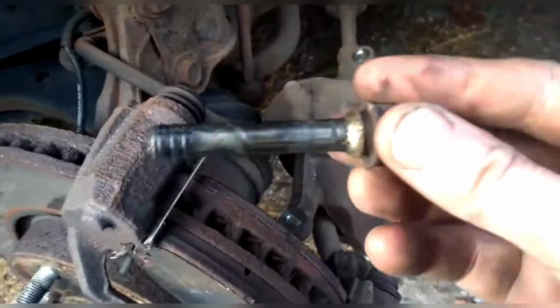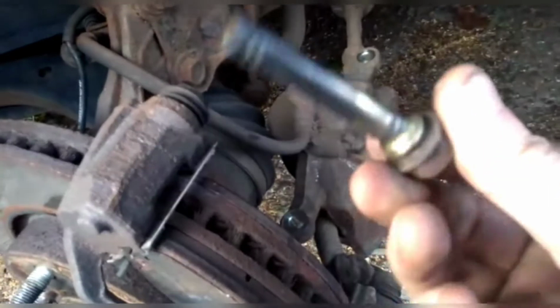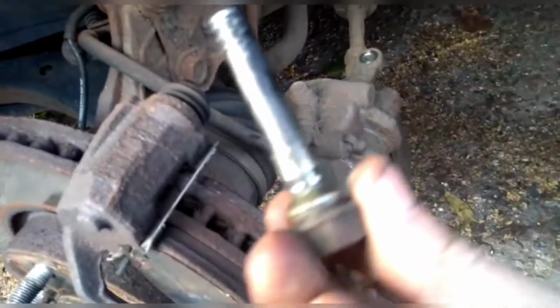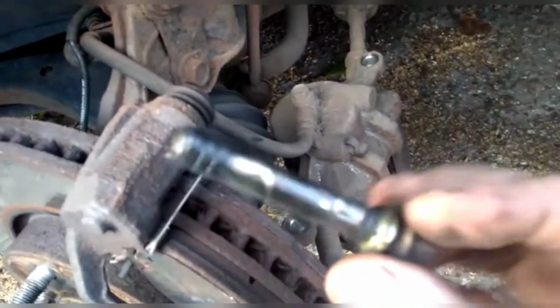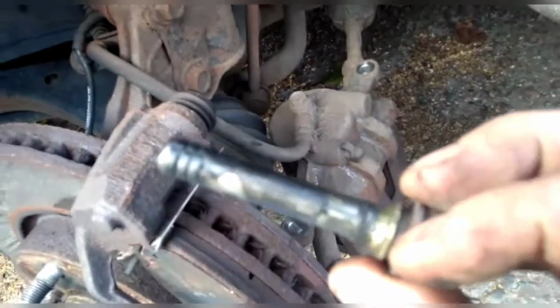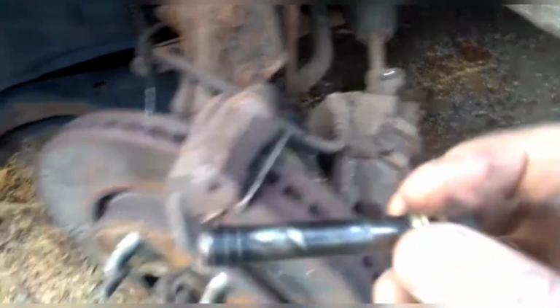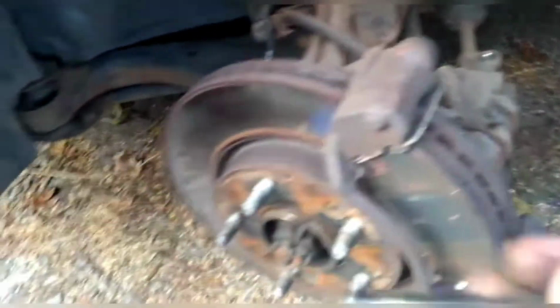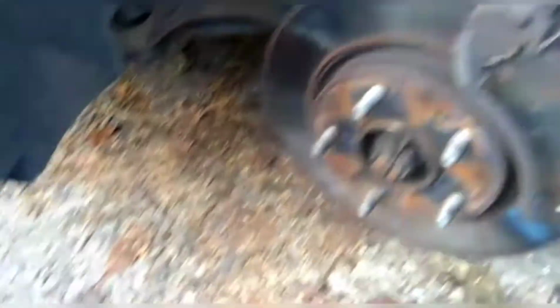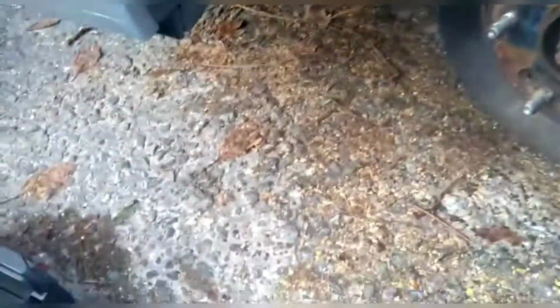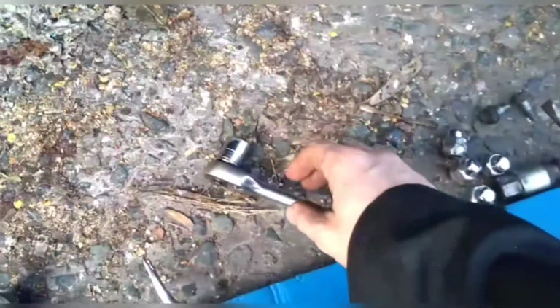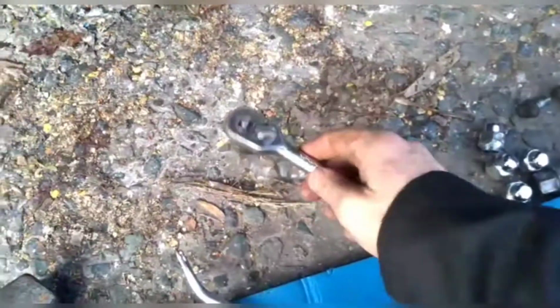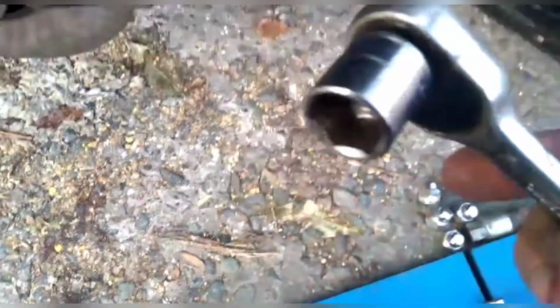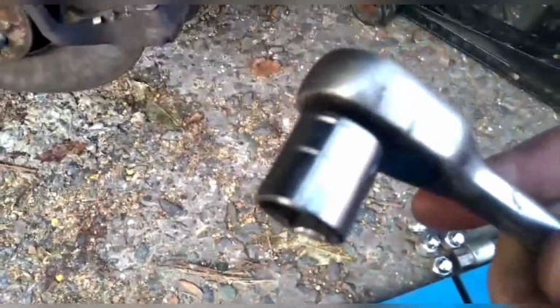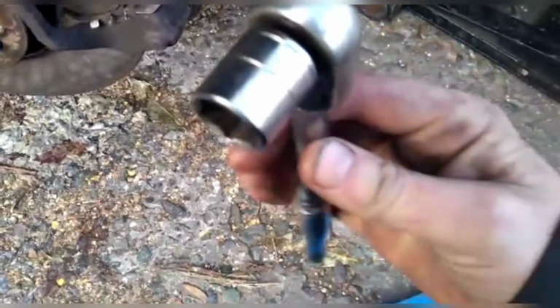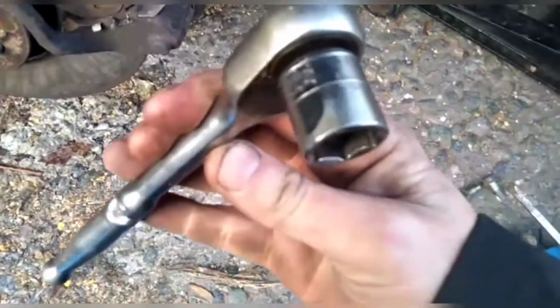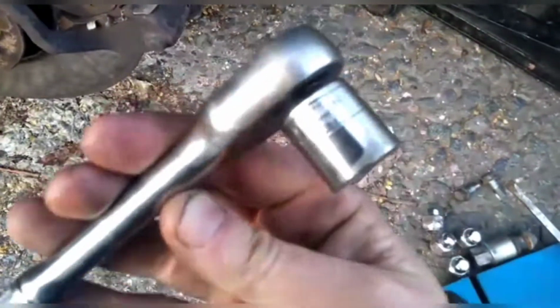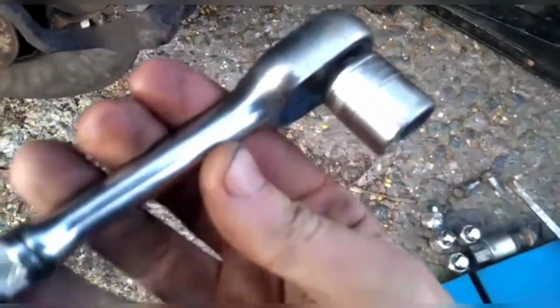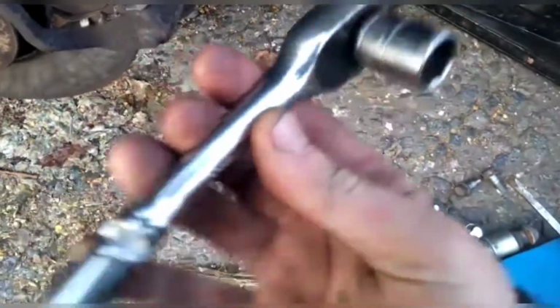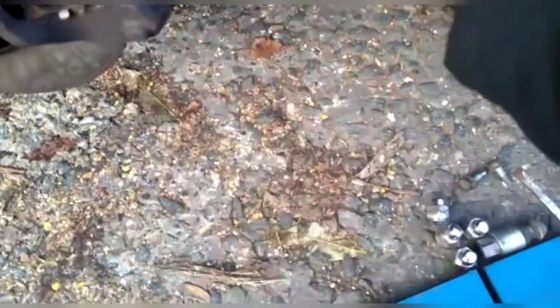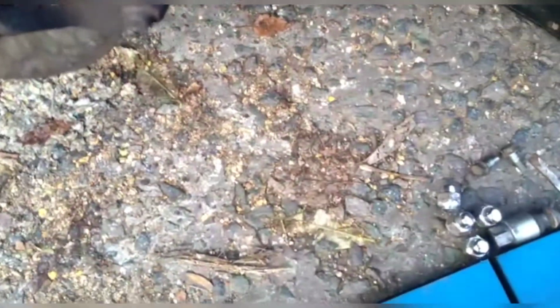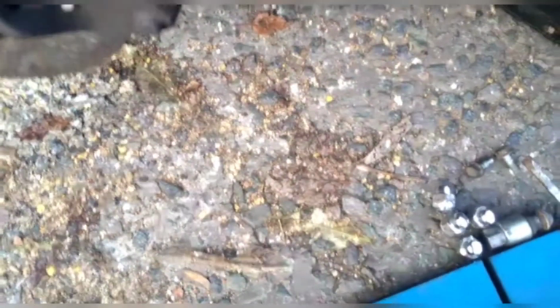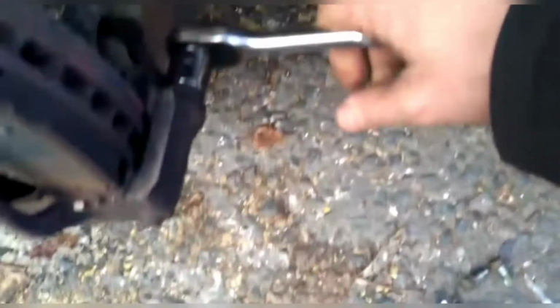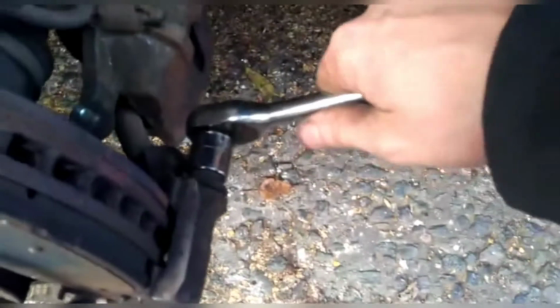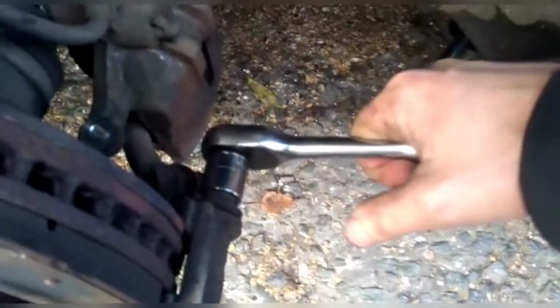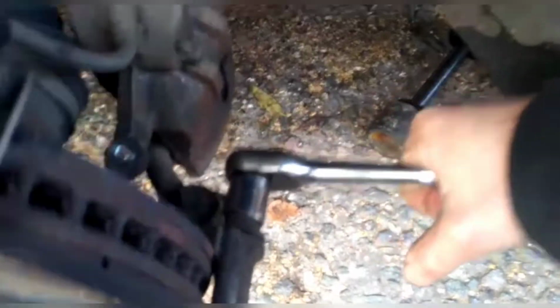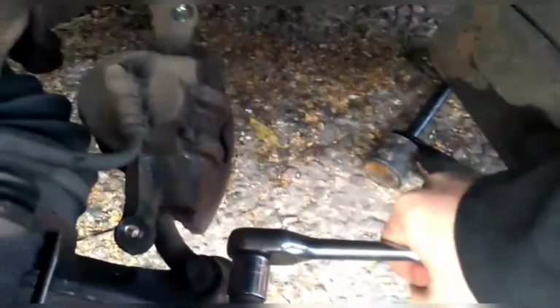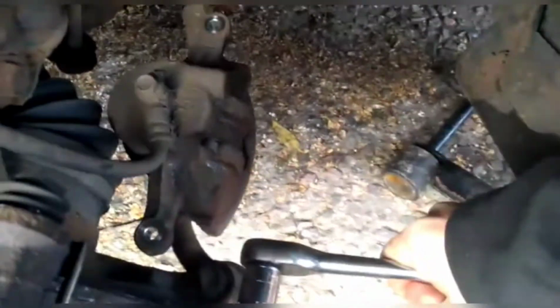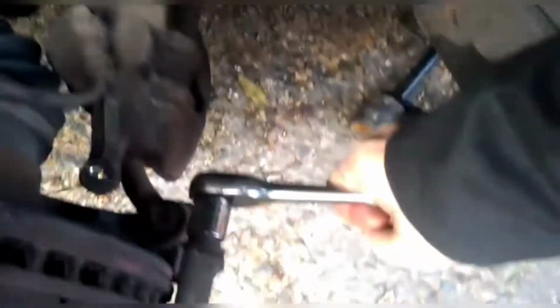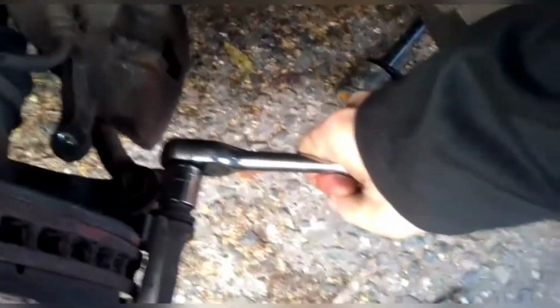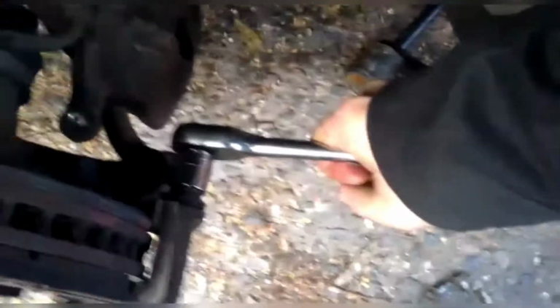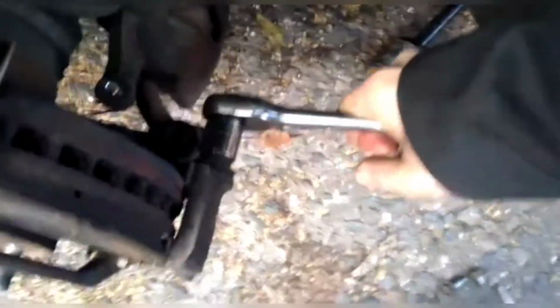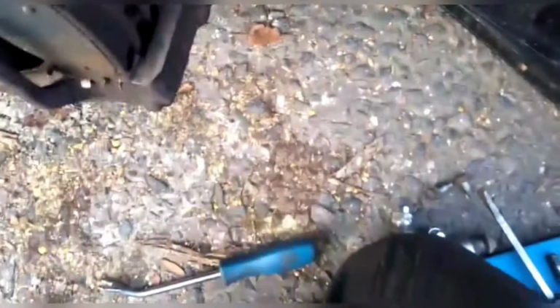So we're going to take these and clean them up. Now we've got a 15mm socket — we're going to put it on here and see if we can get the slider to turn.